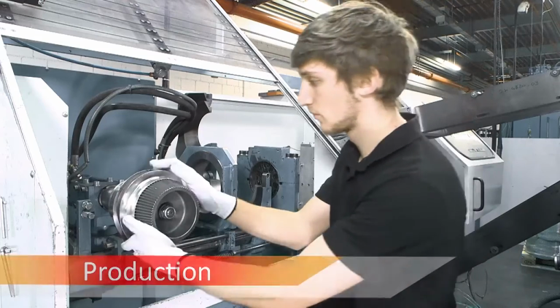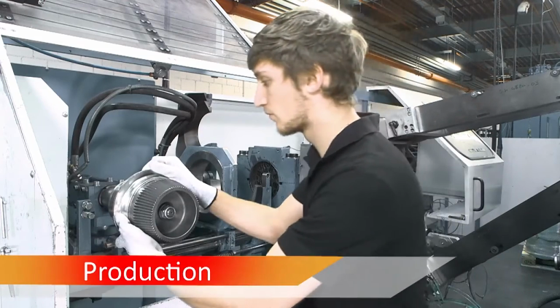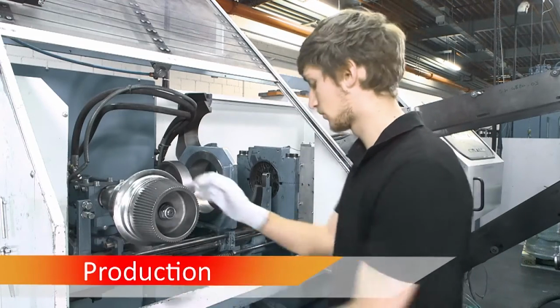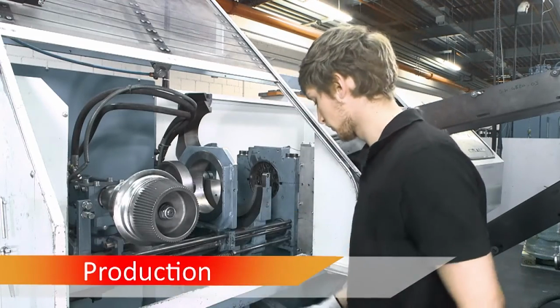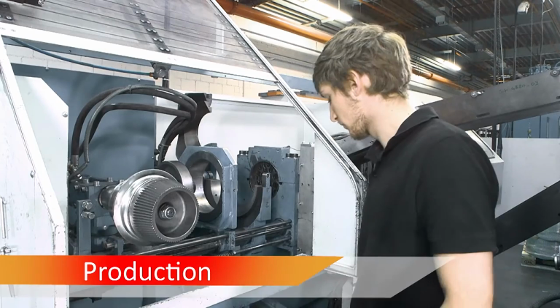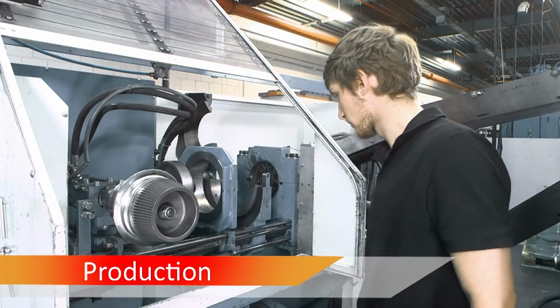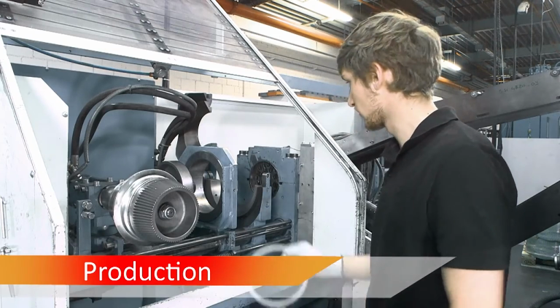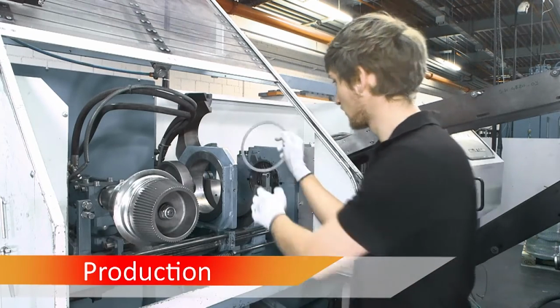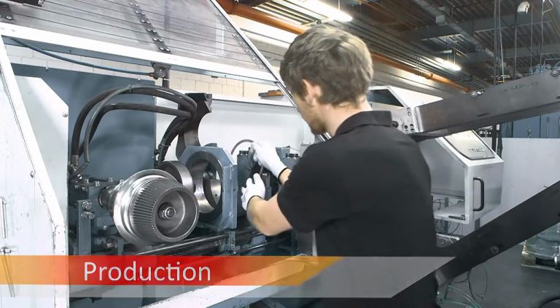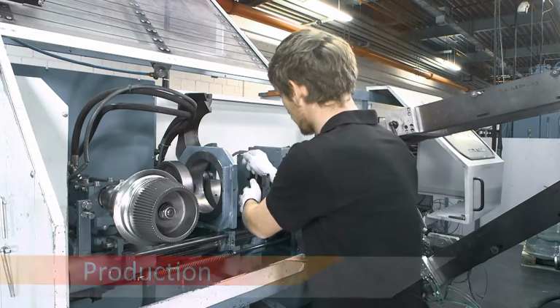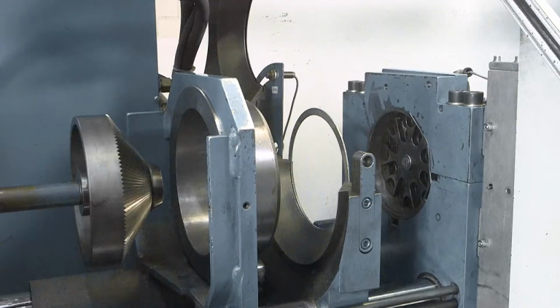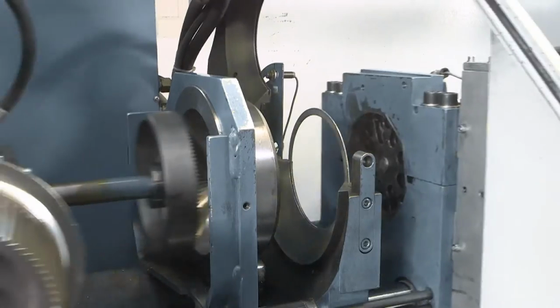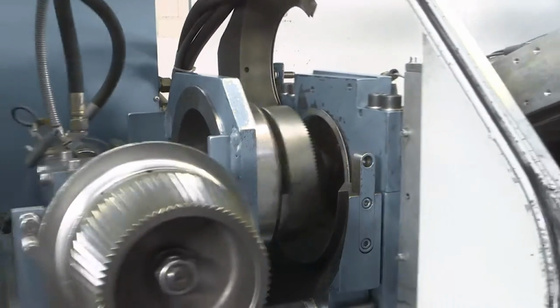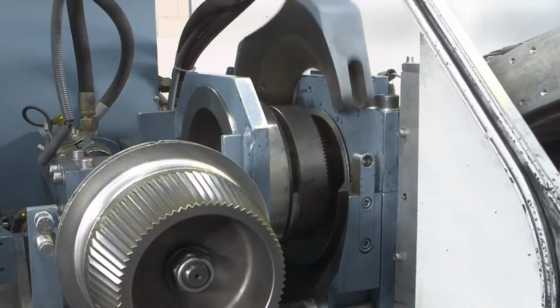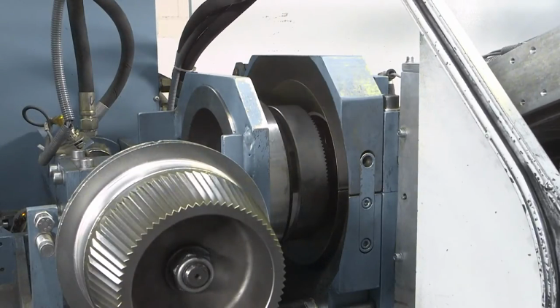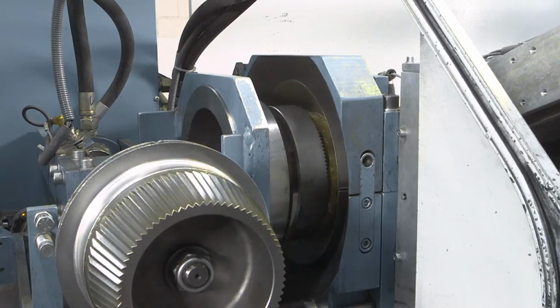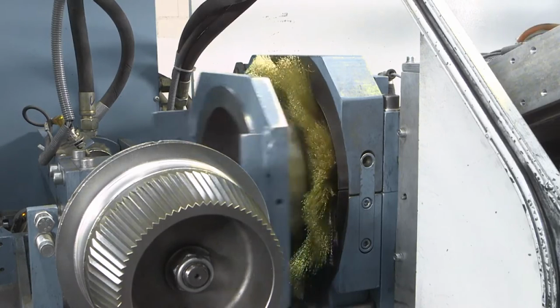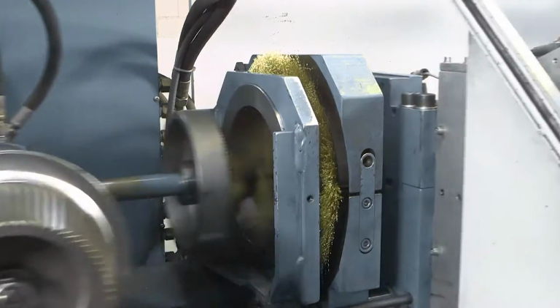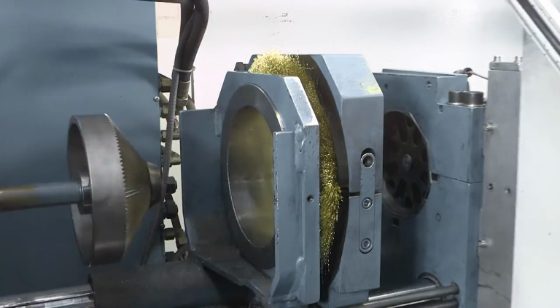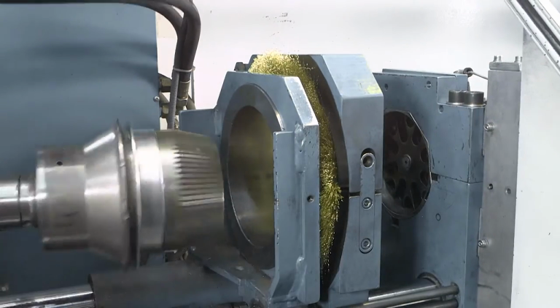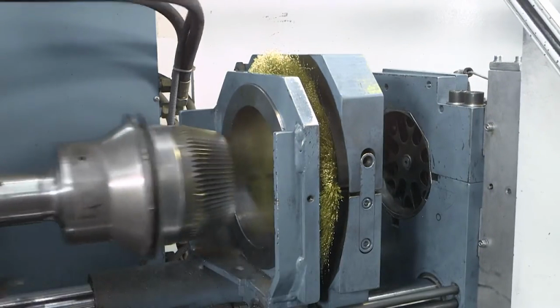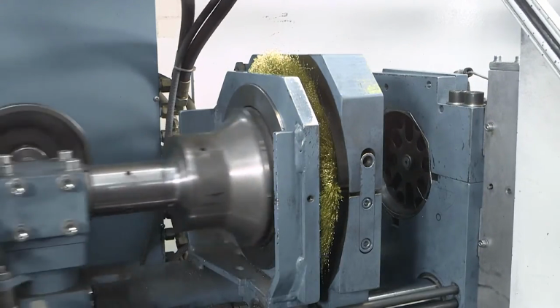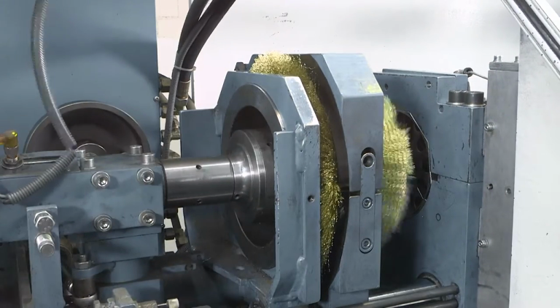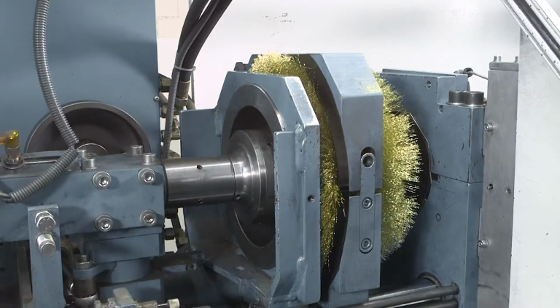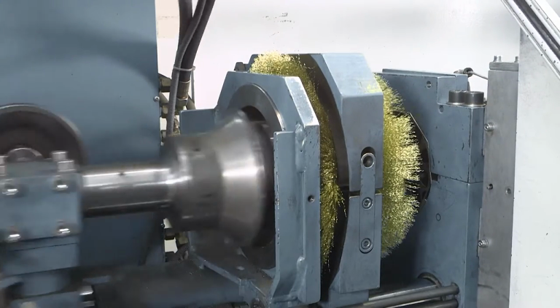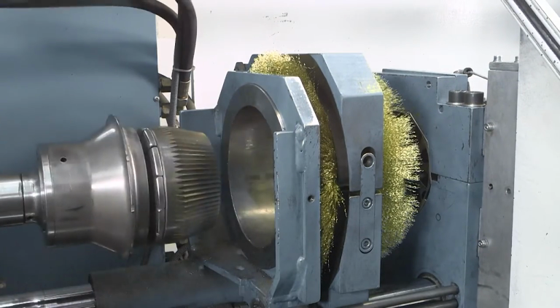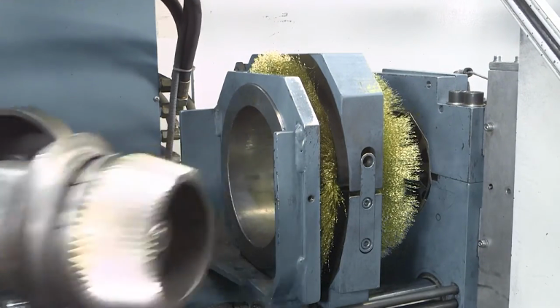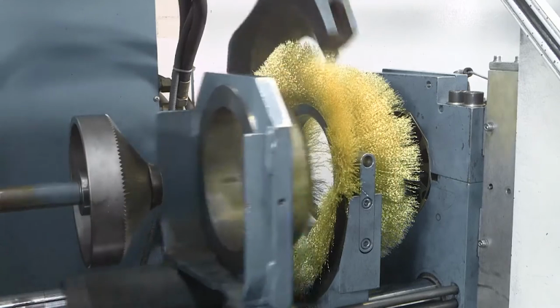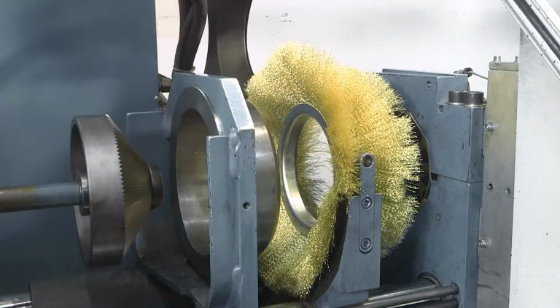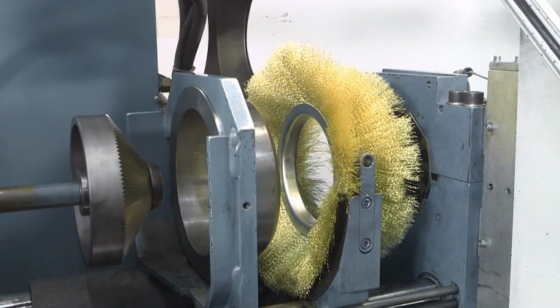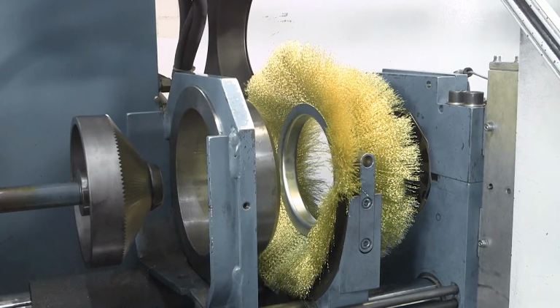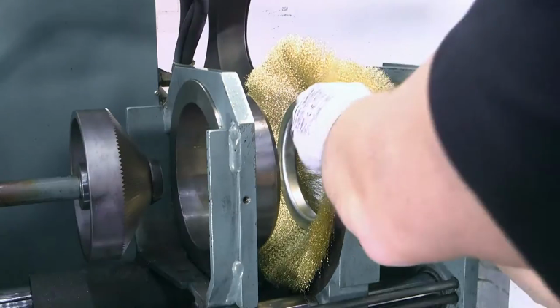All brush tools in our range are manufactured by skilled and experienced specialists. We are using just the best materials, which fit our high standards. Every employee vouches for the quality of our products.